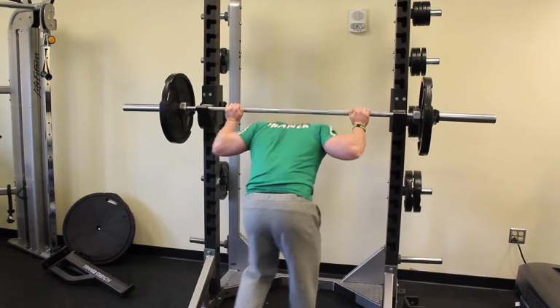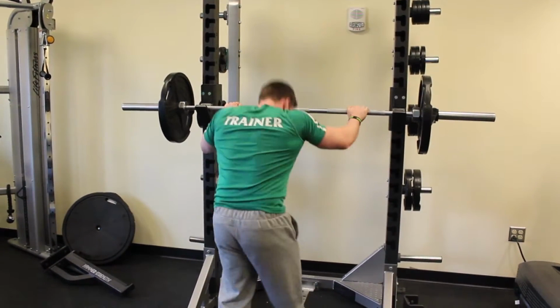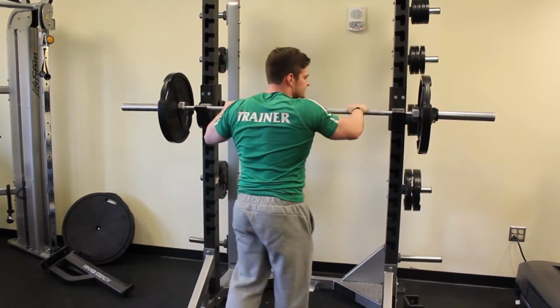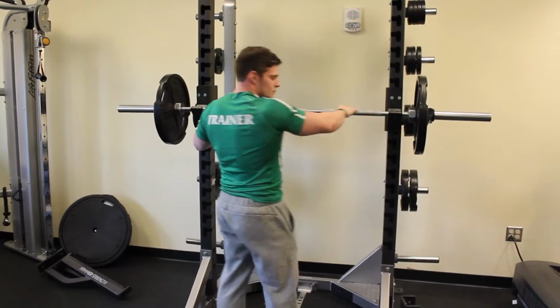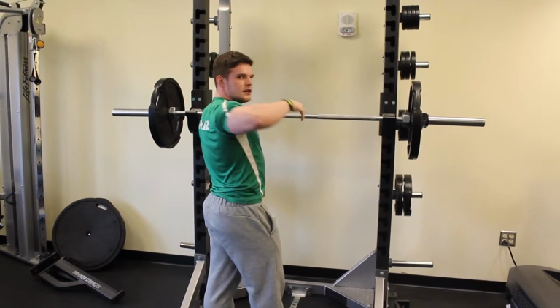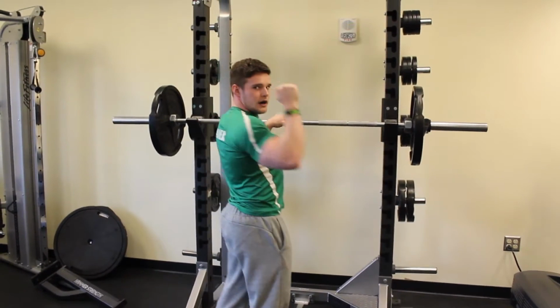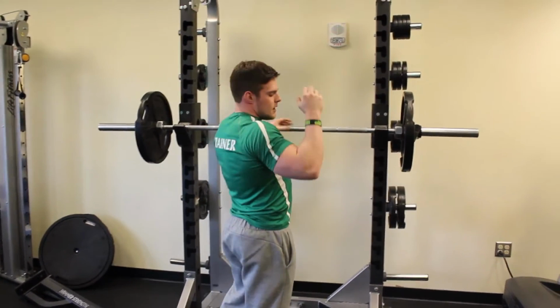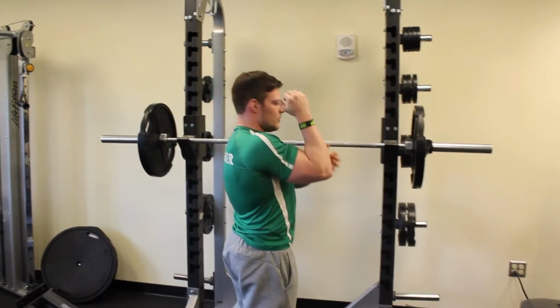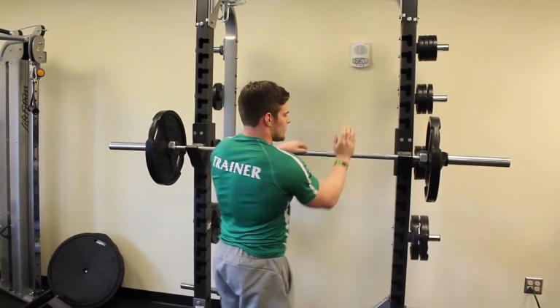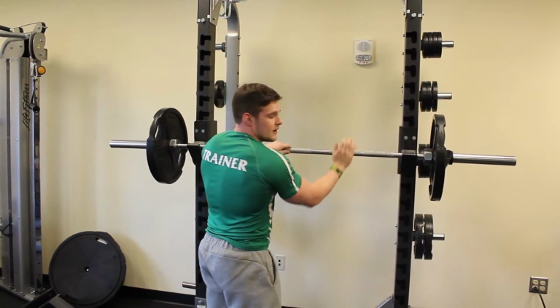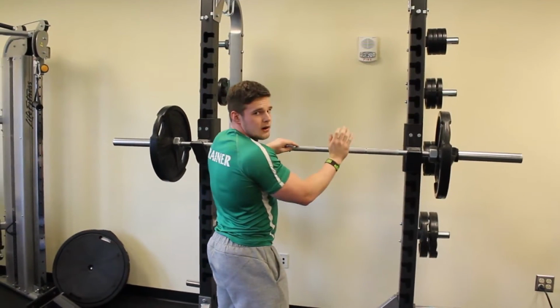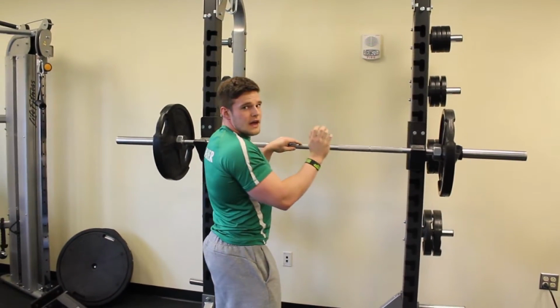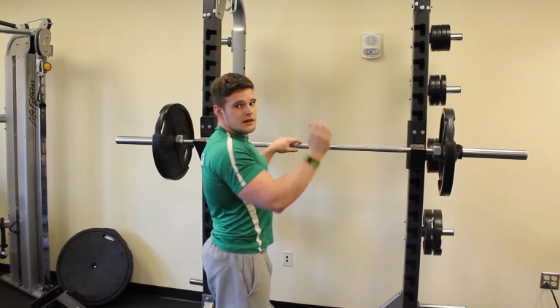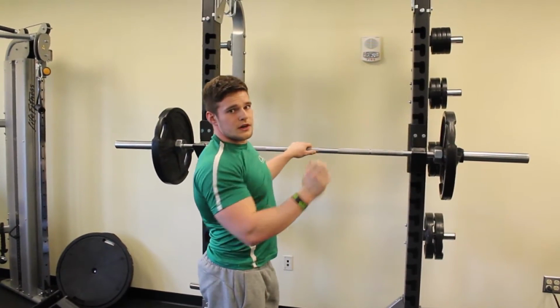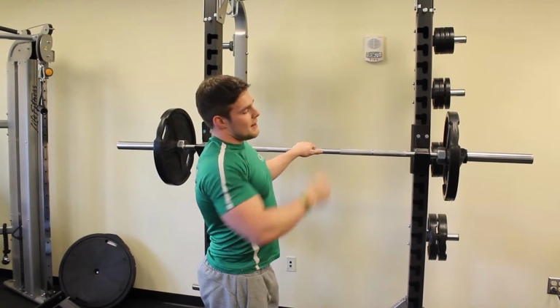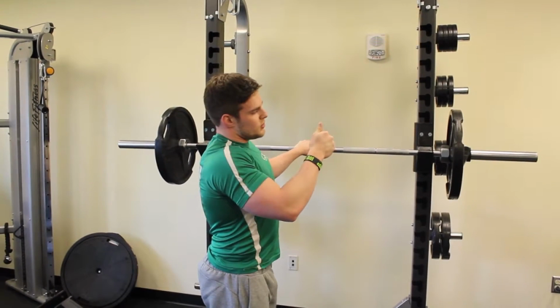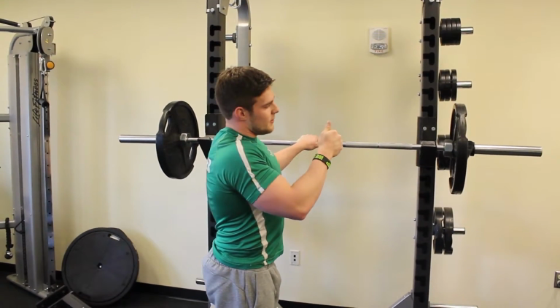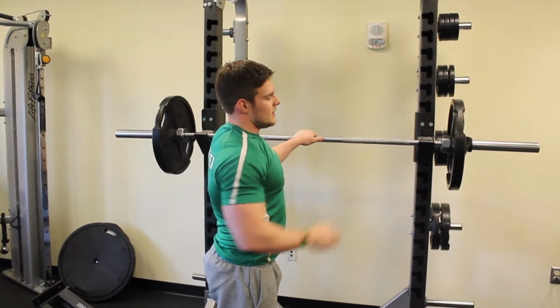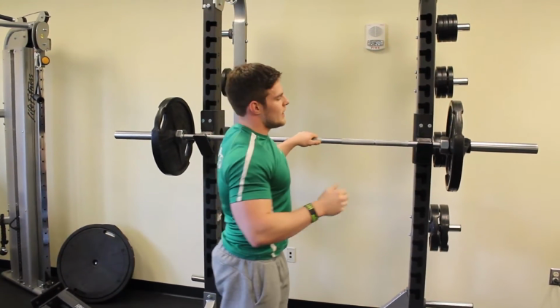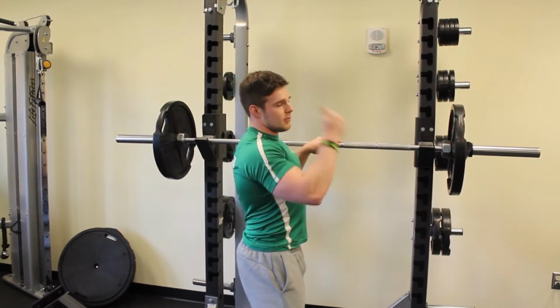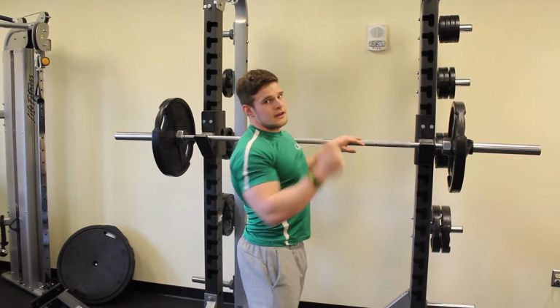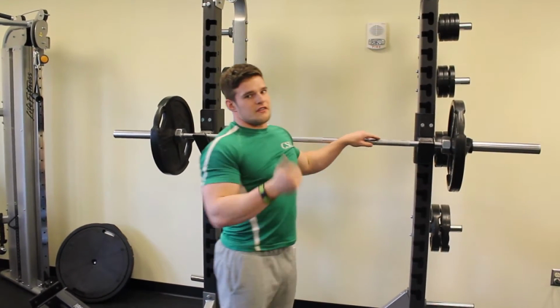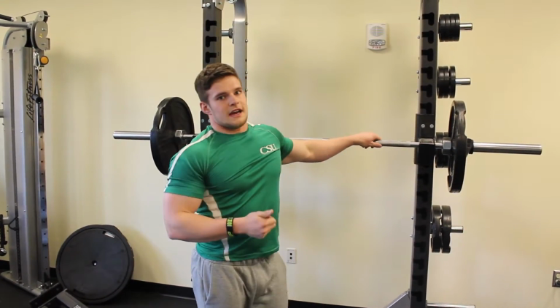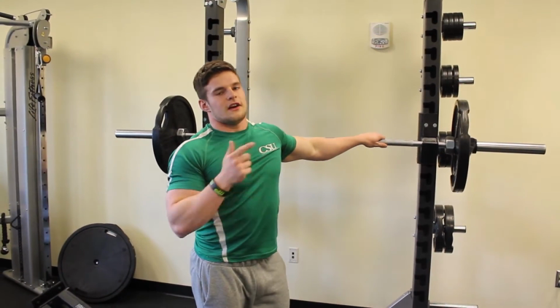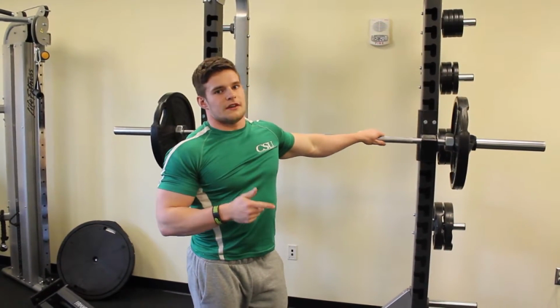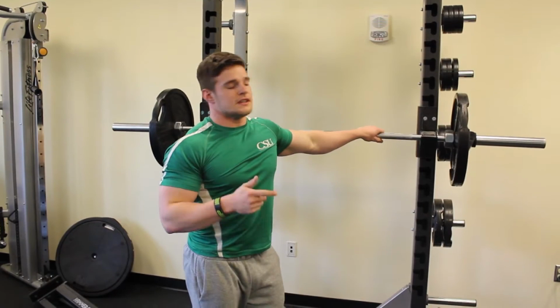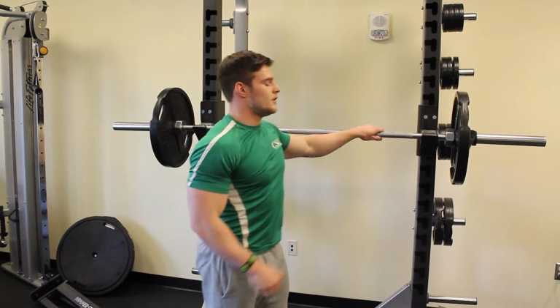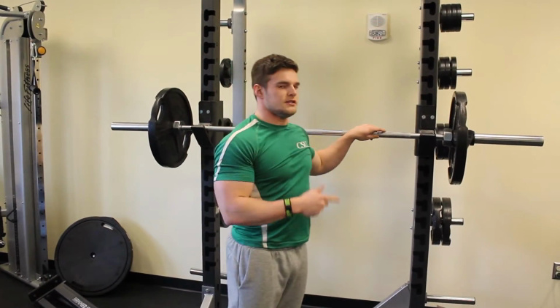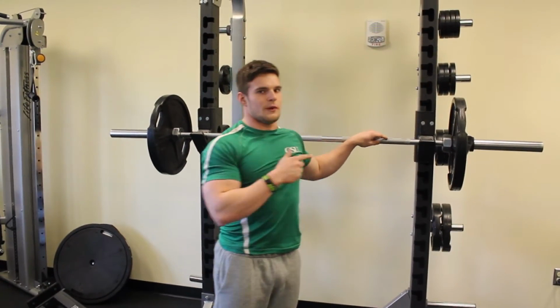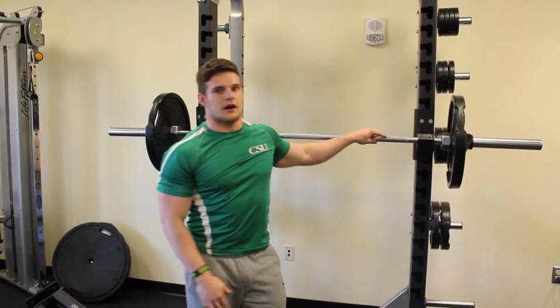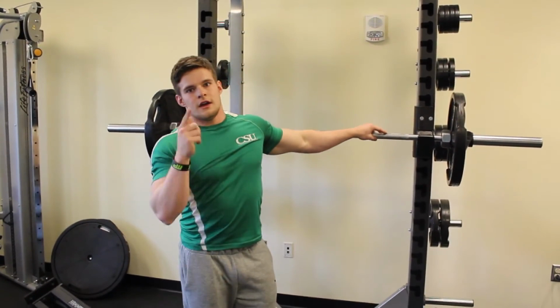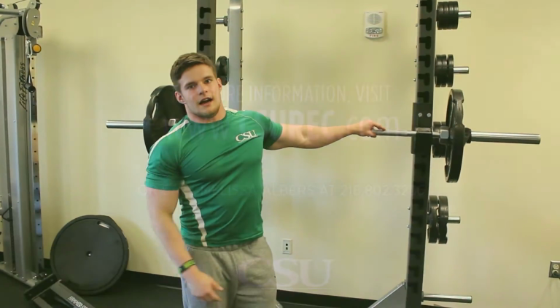You'll notice I was underneath the bar — my elbows were directly underneath the bar. That way I have better support and I'm able to push the weight up off me, like I'm trying to push the bar off my back. That'll help your leverages. Good leverages means more weight on the bar — try it out.